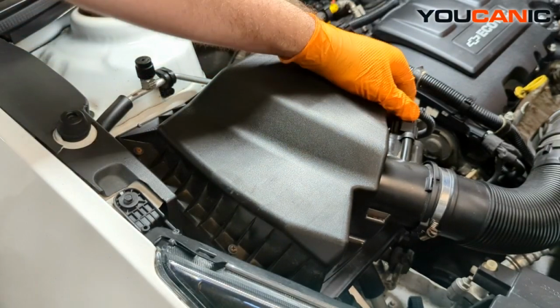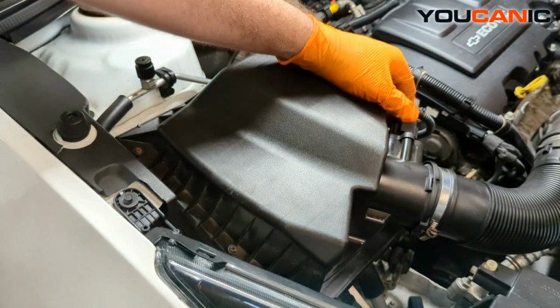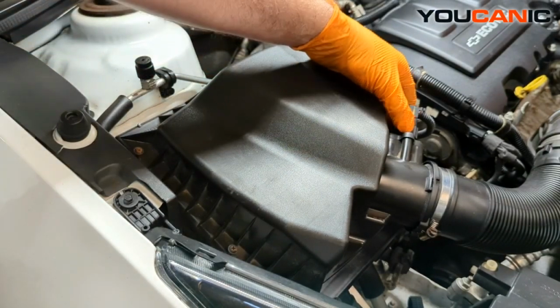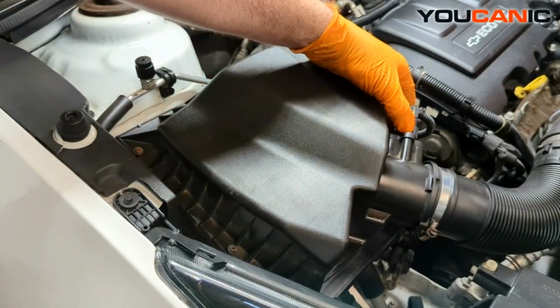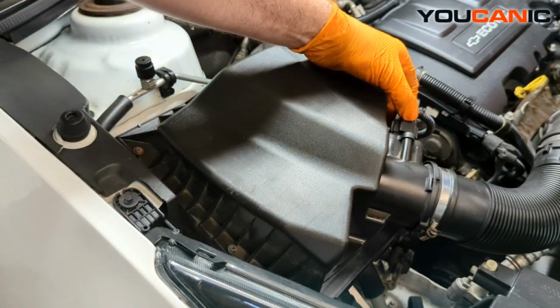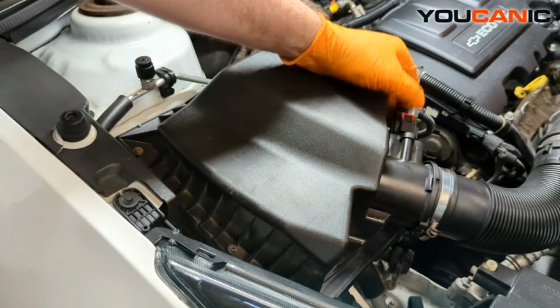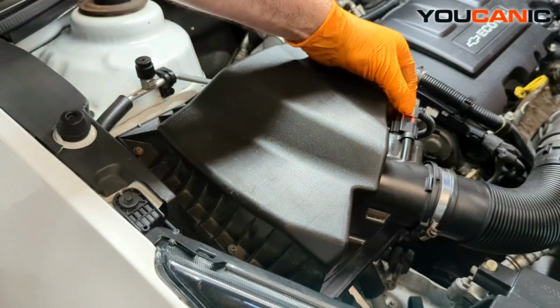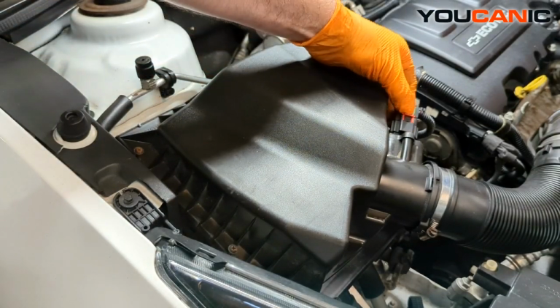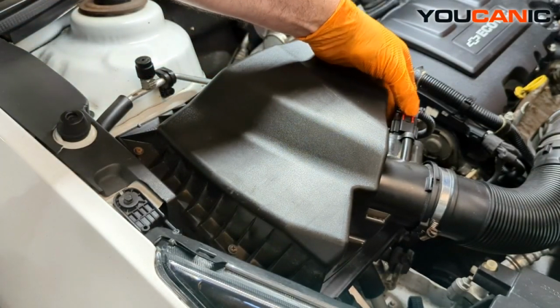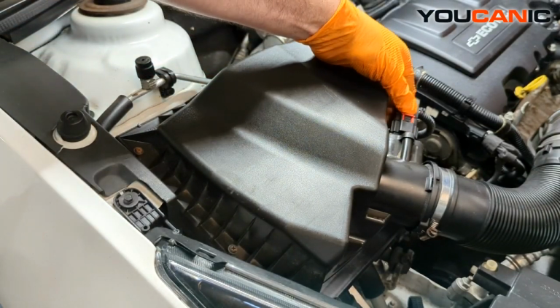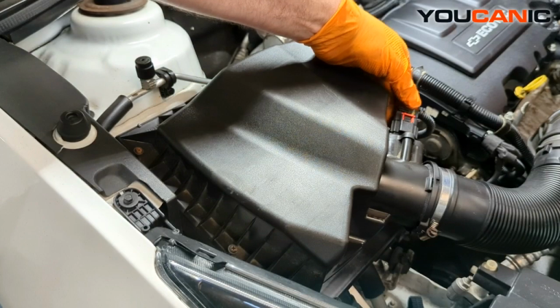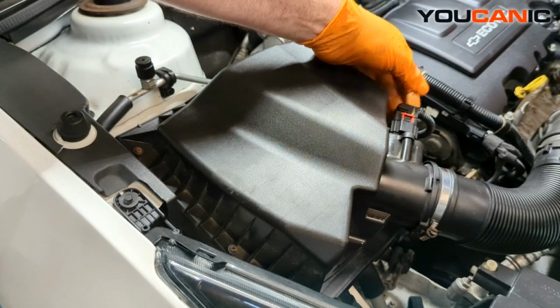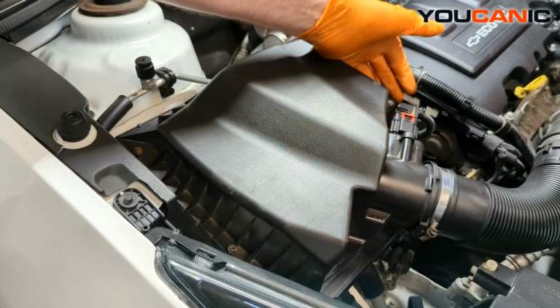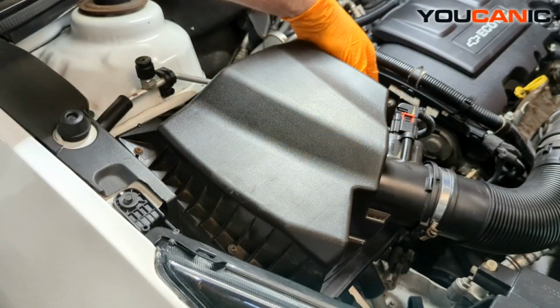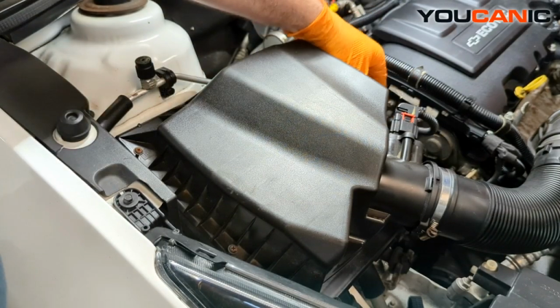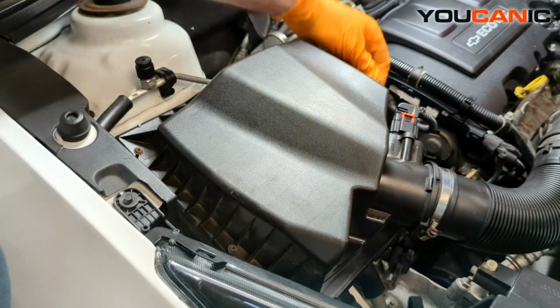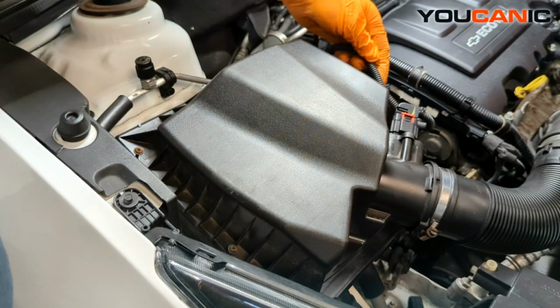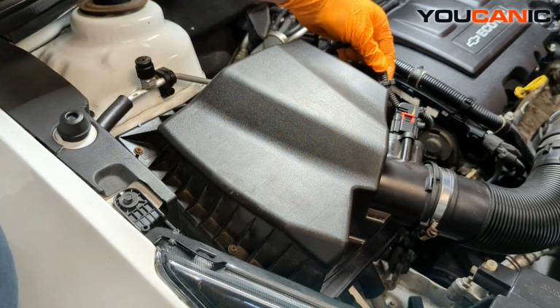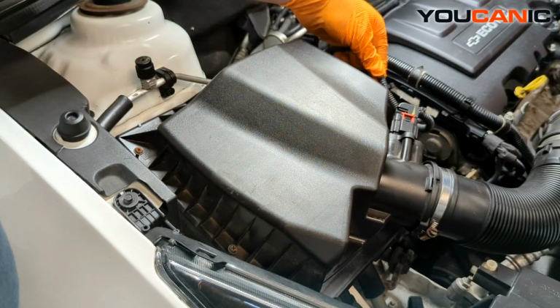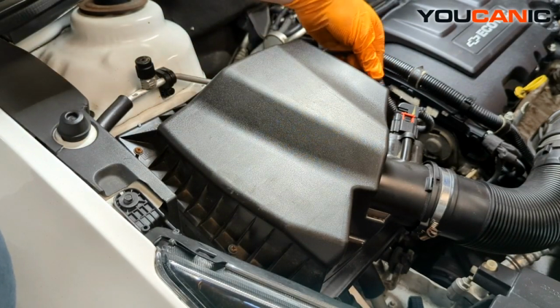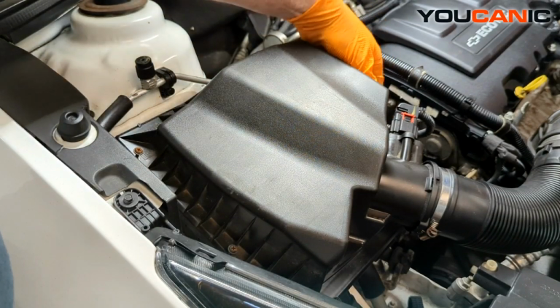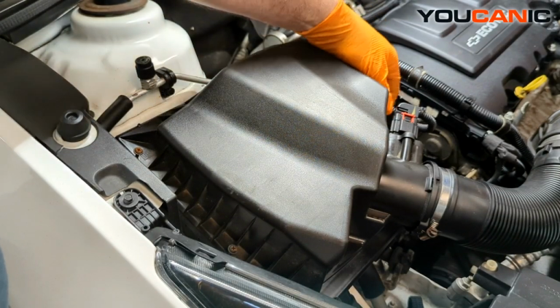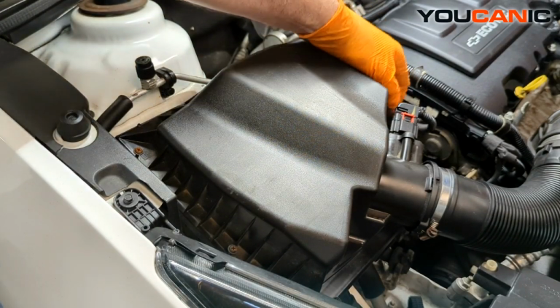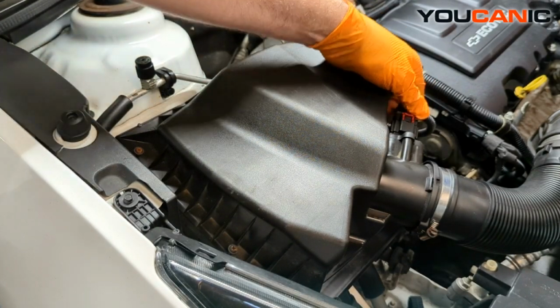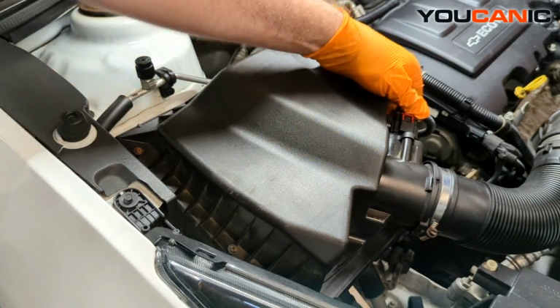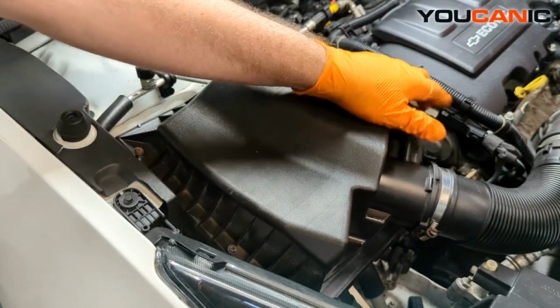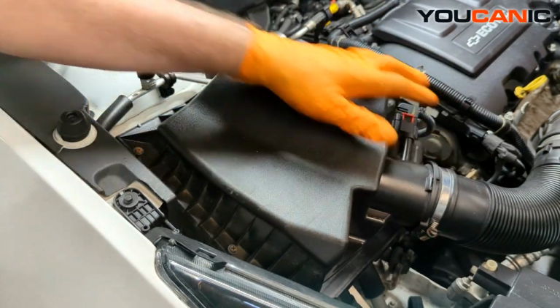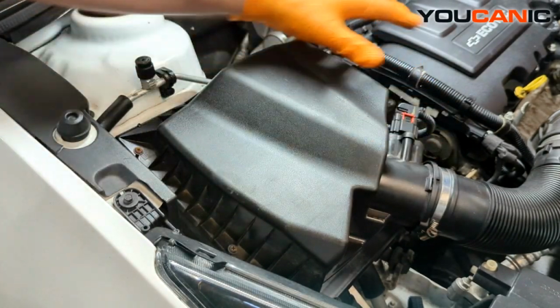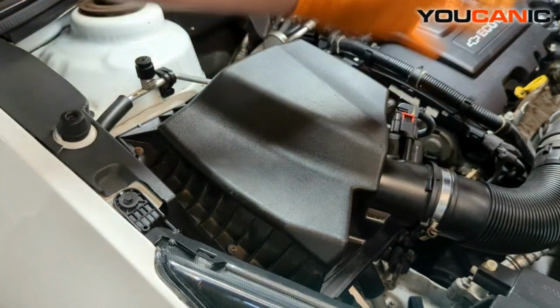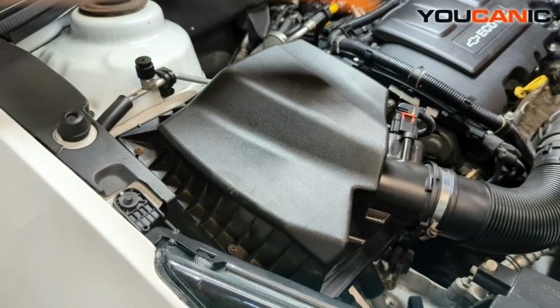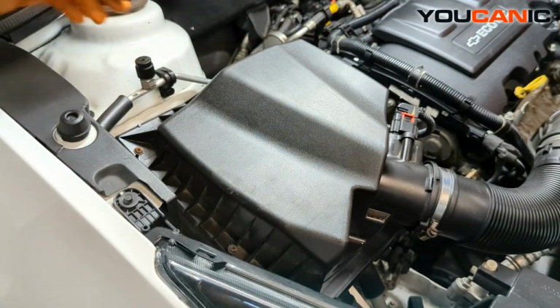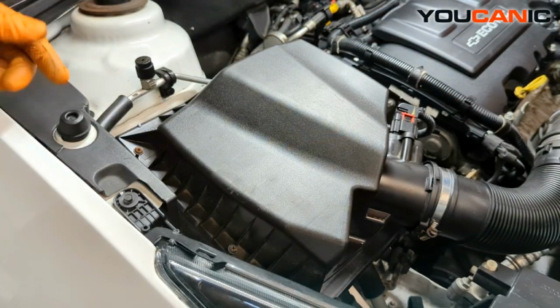We have our mass air flow sensor right here. You can disconnect that, but you don't really need to. If you feel you want a little bit of extra space, you can disconnect that wire as you pull this up.